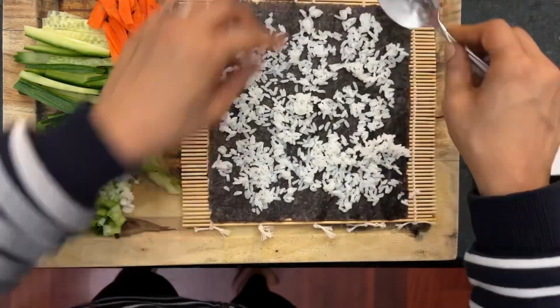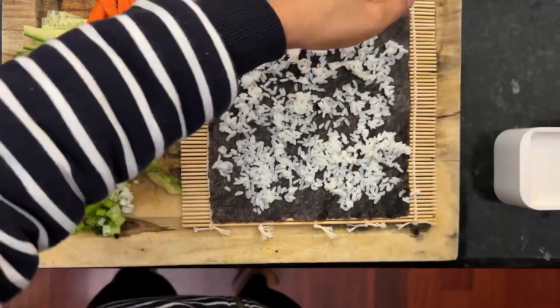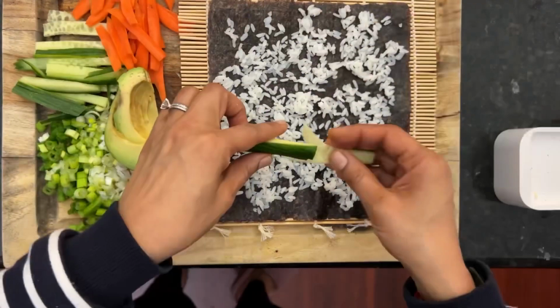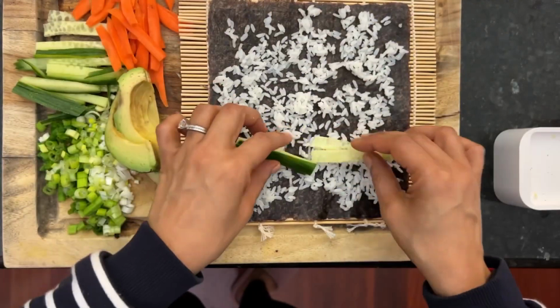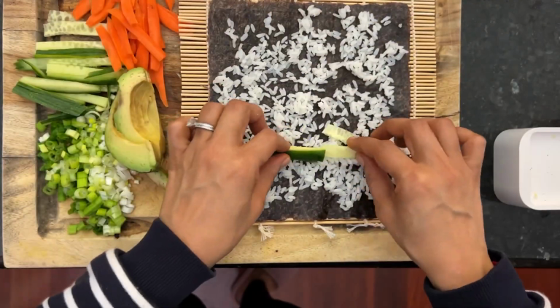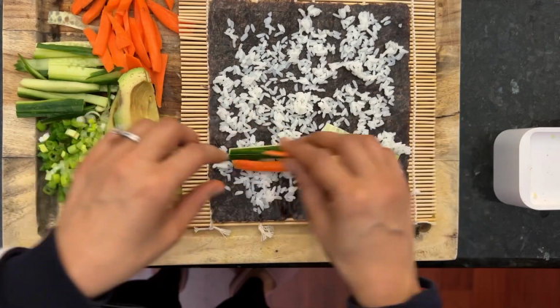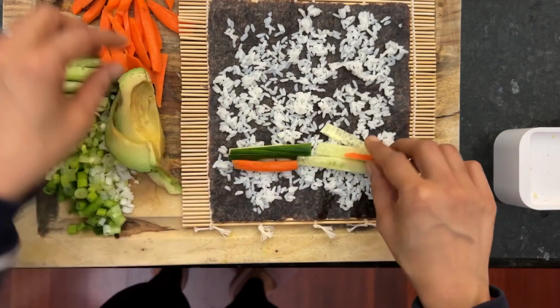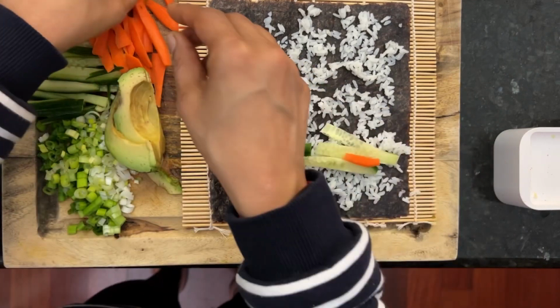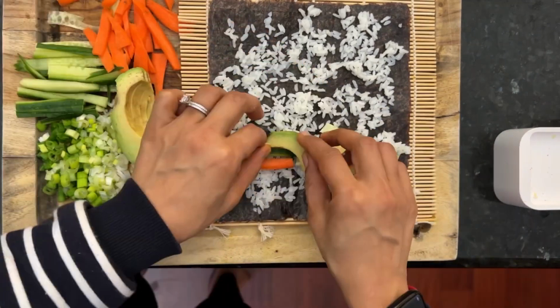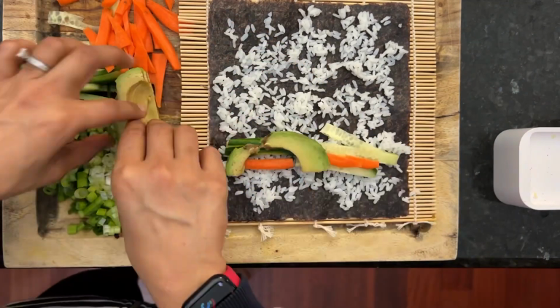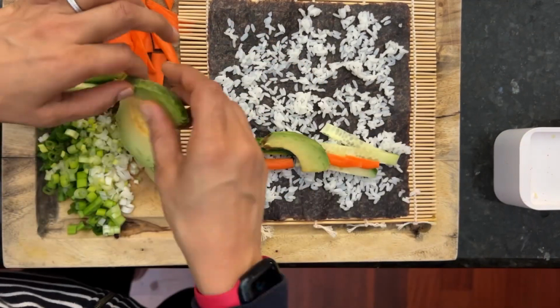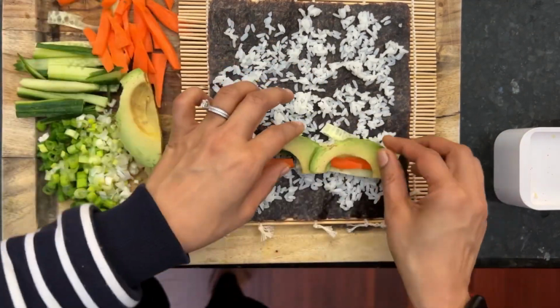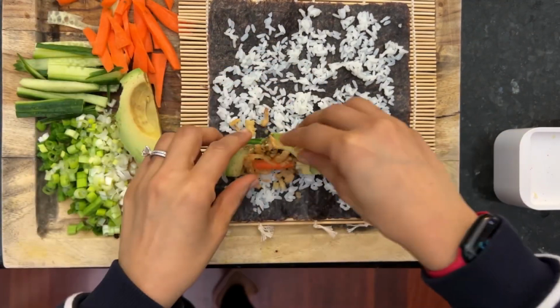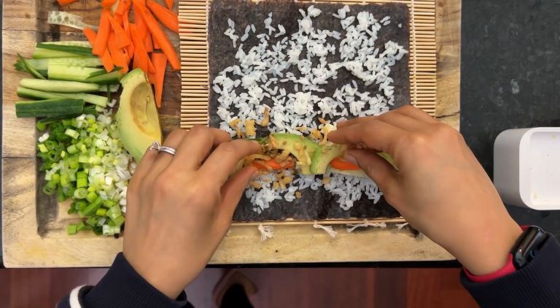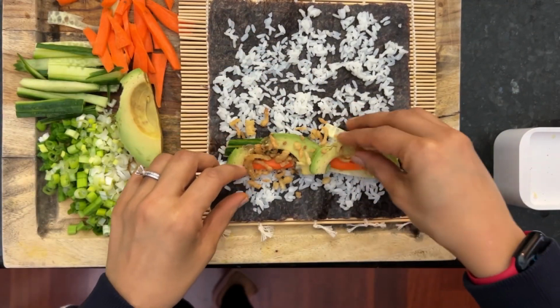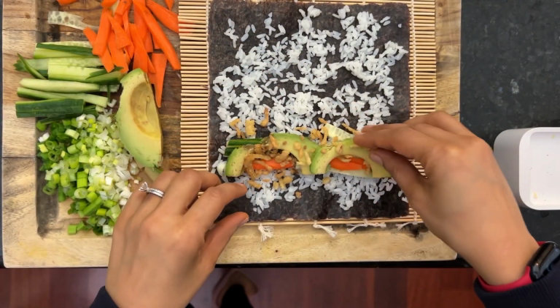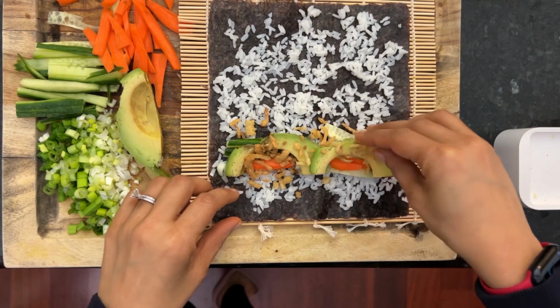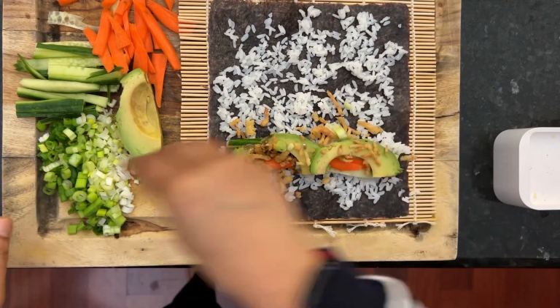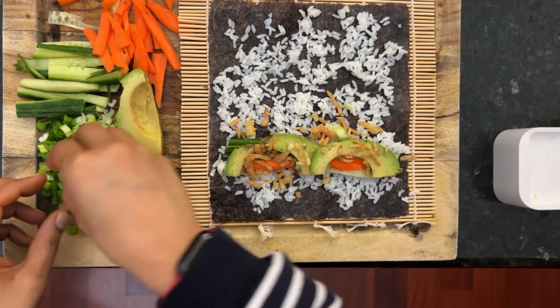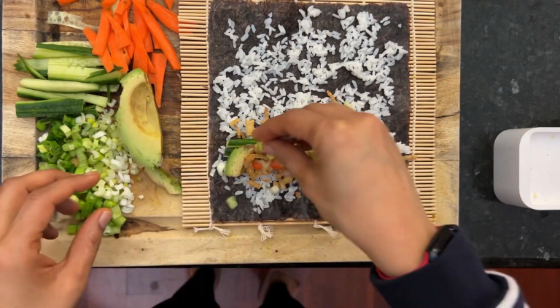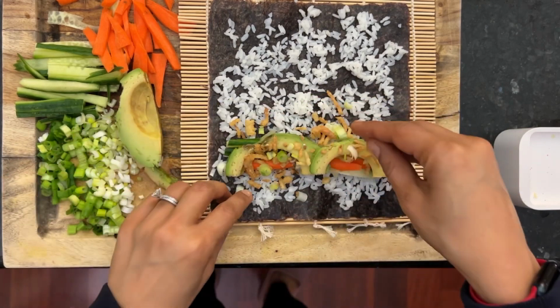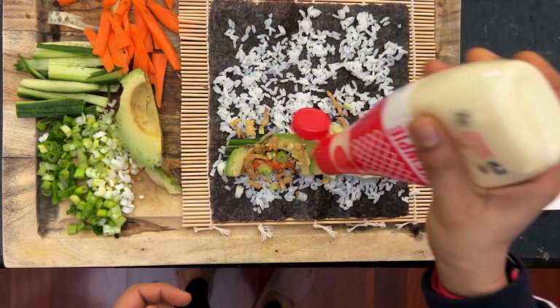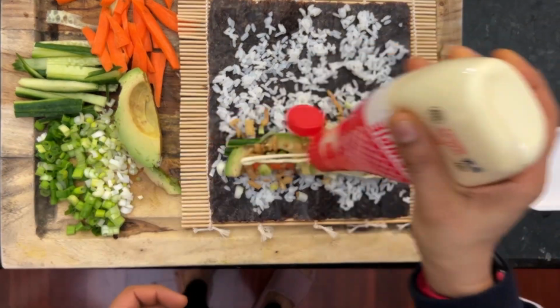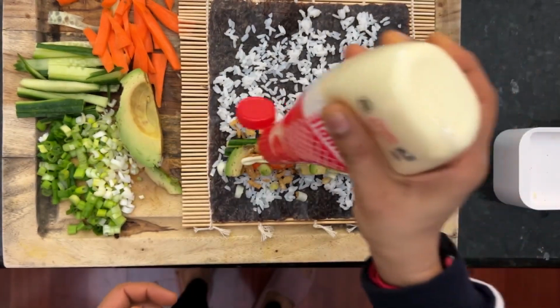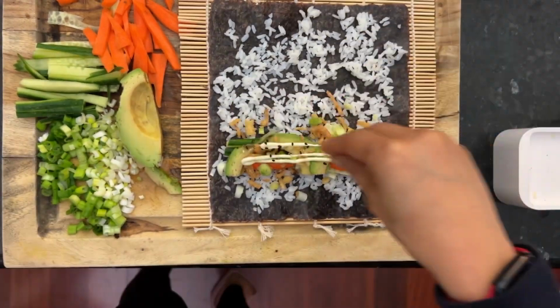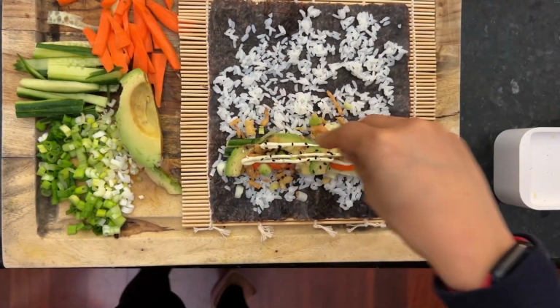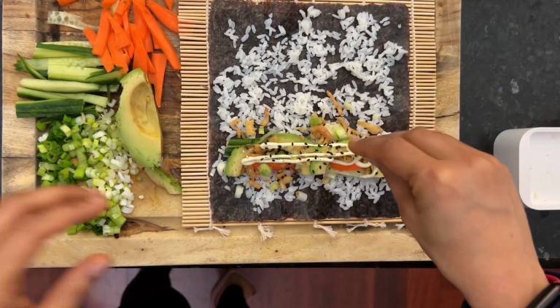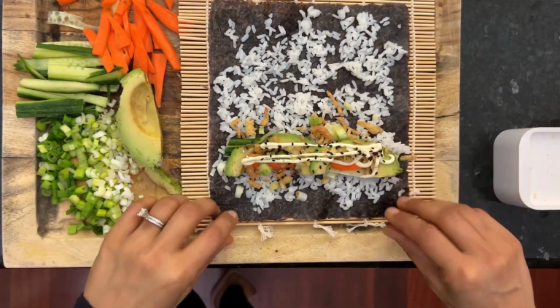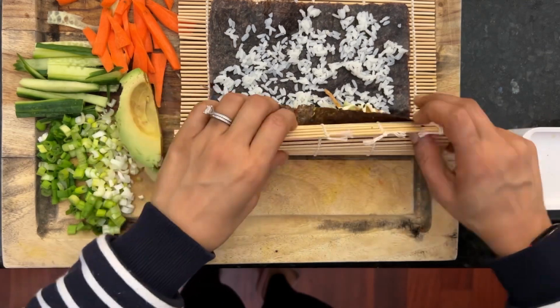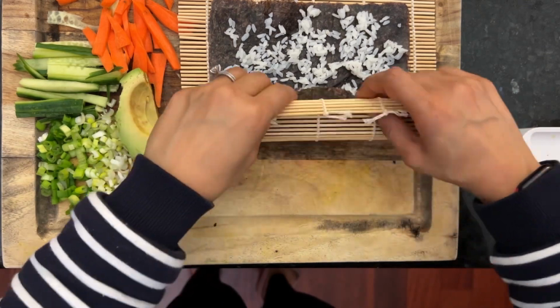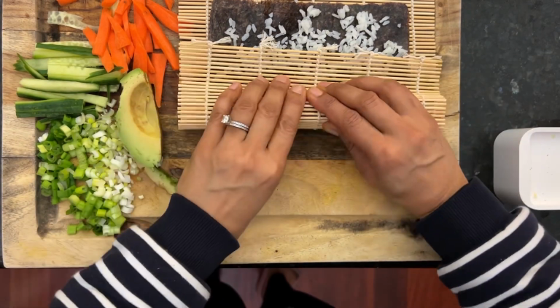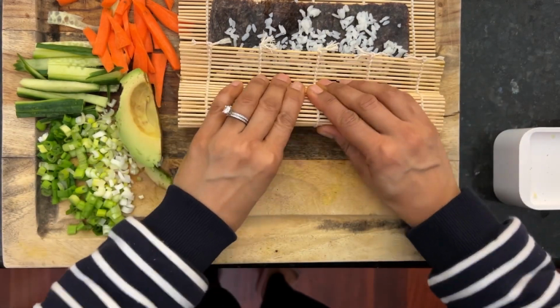That's the beauty of making sushi at home — you can control the amount of rice. Add some veggies: cucumbers, carrots, zucchini, avocado, fried onion, some green onion, add some mayo, and add some sesame seeds.